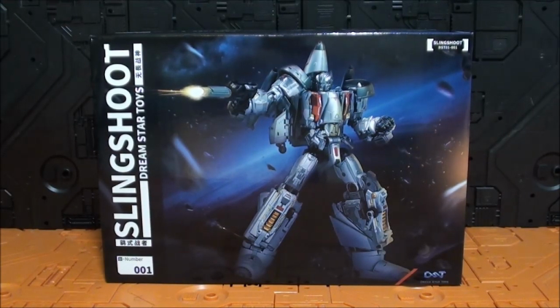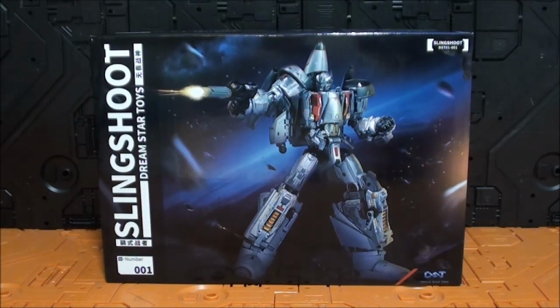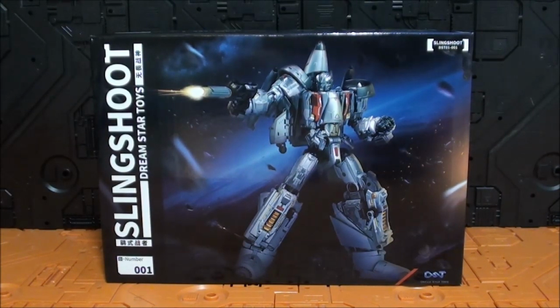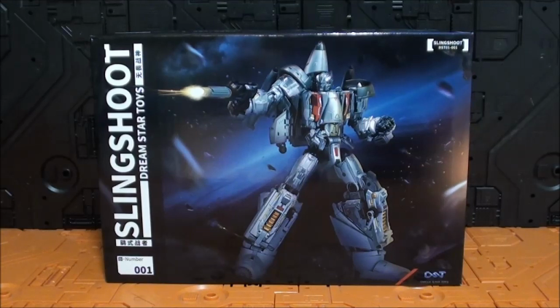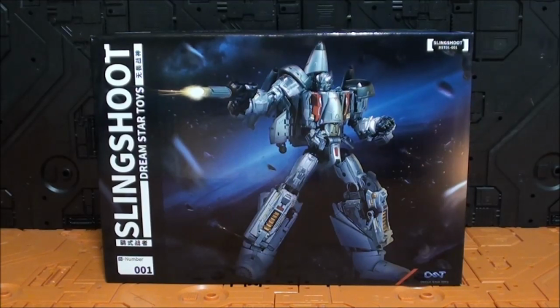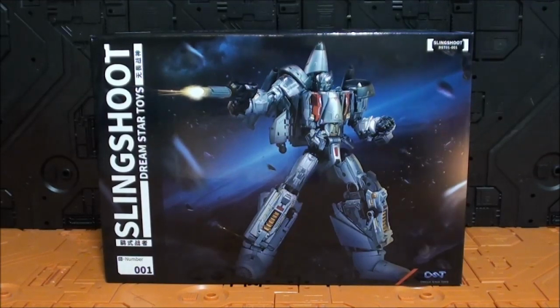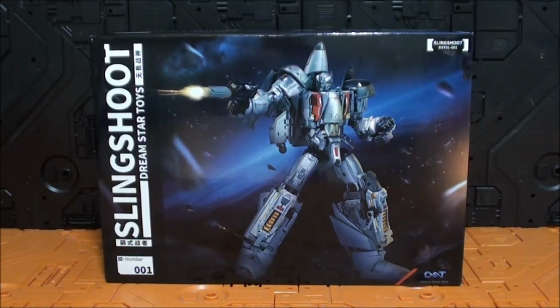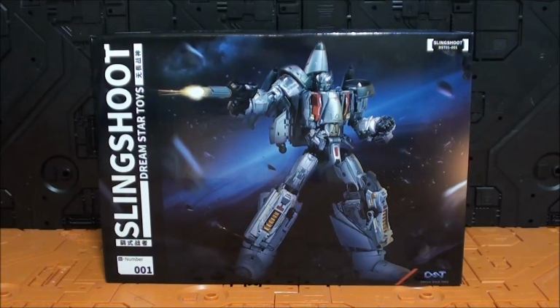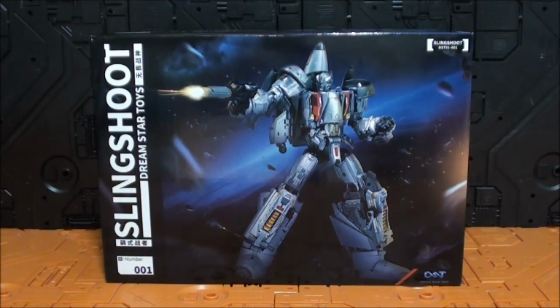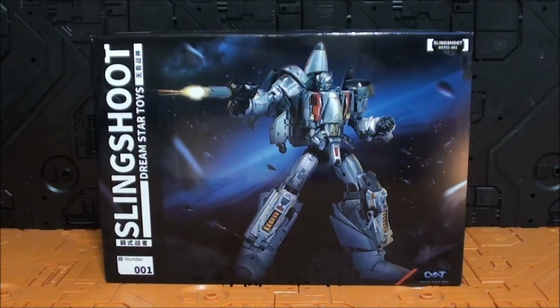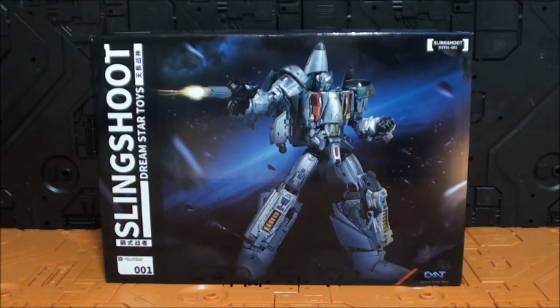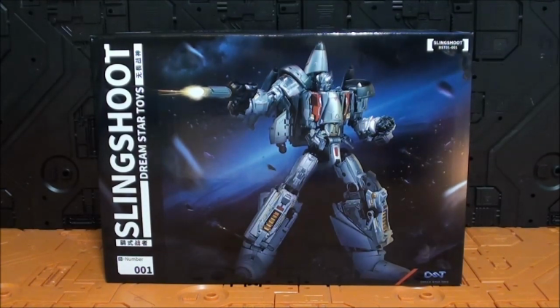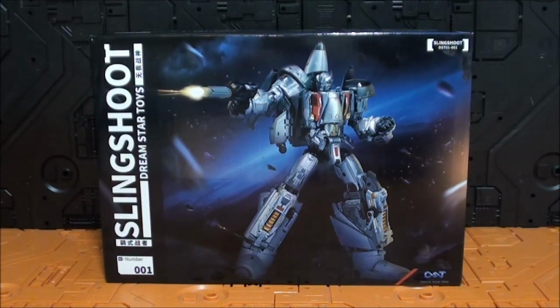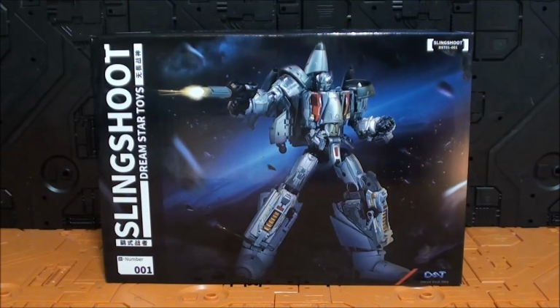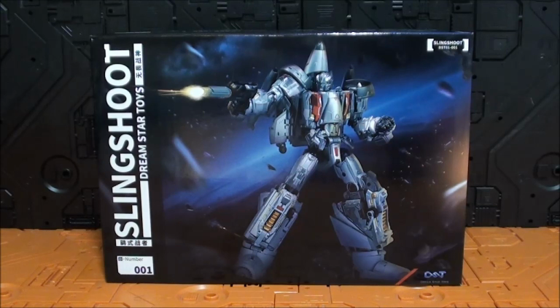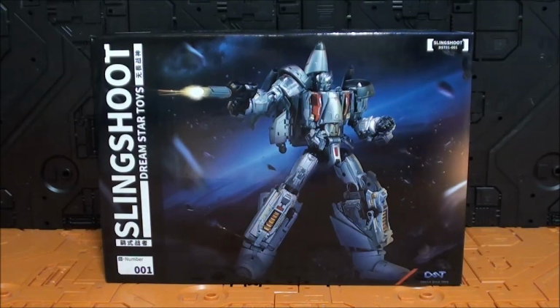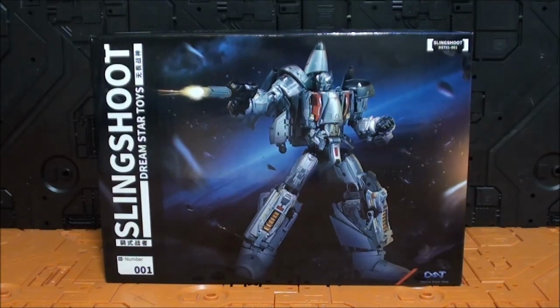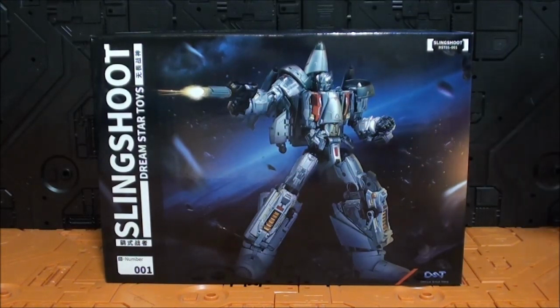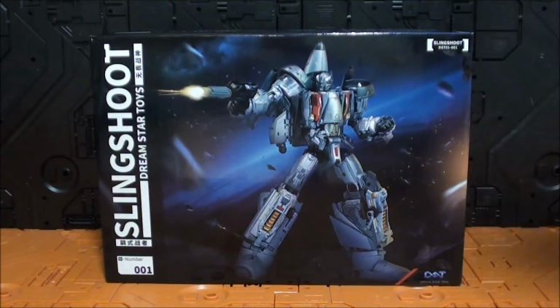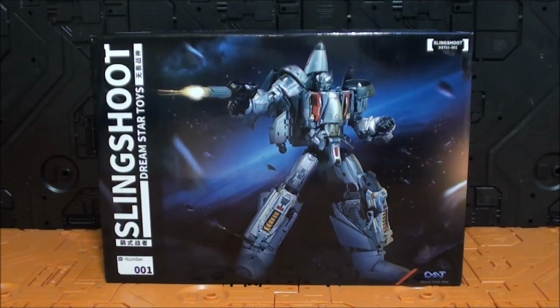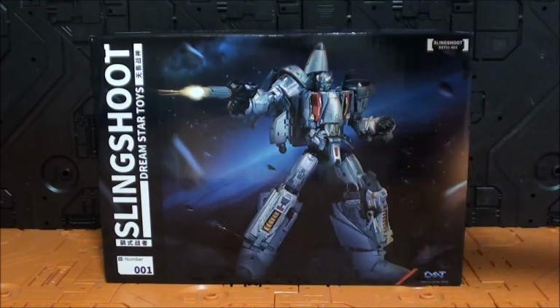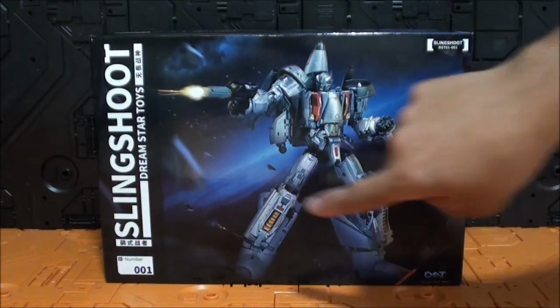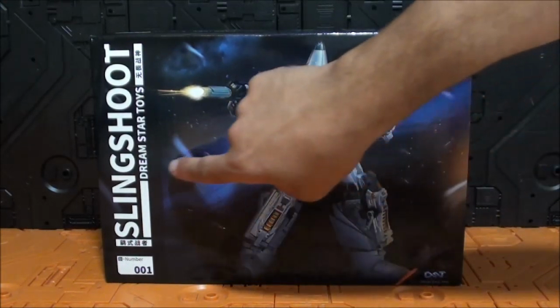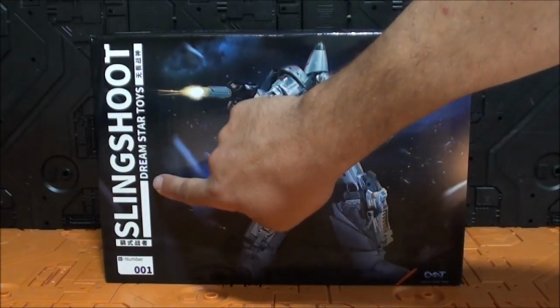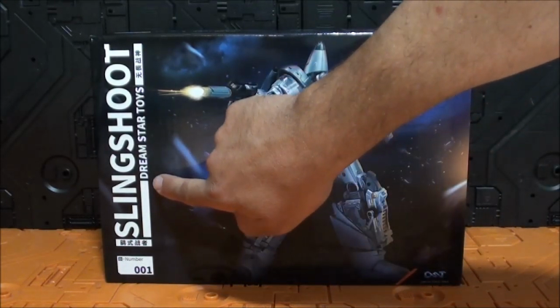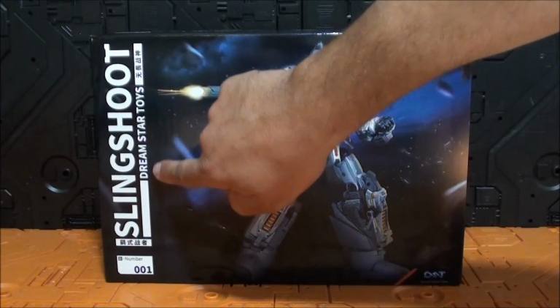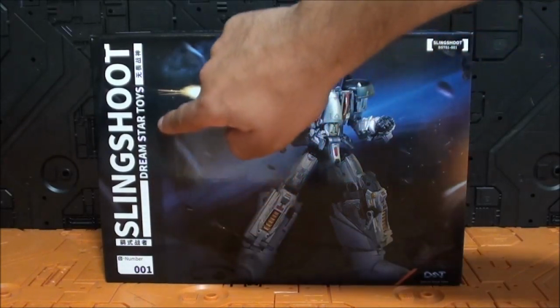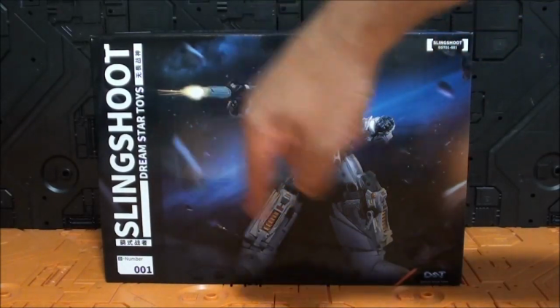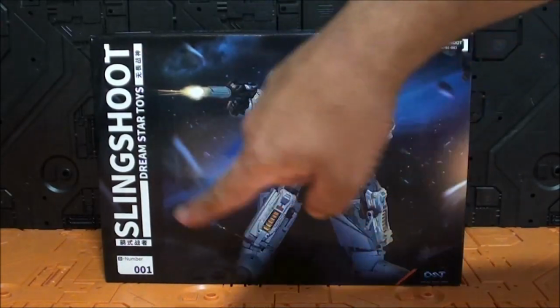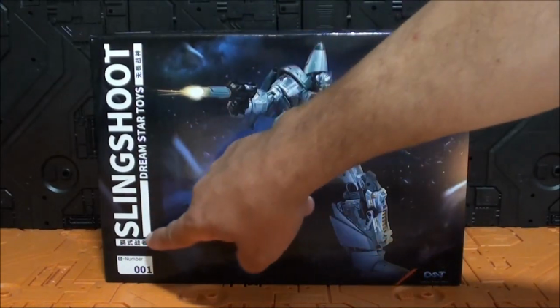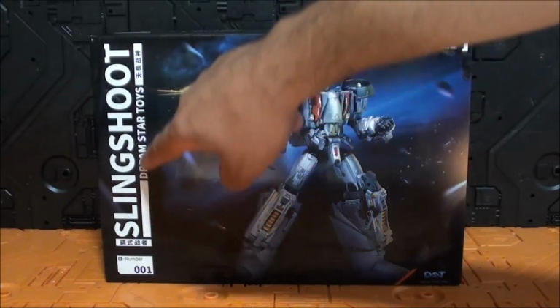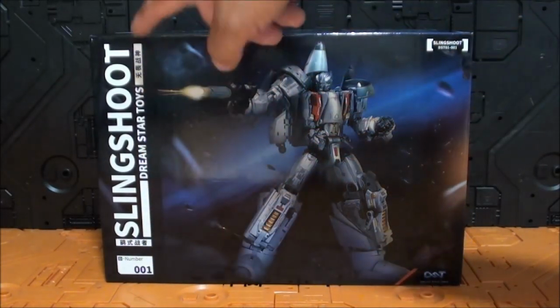Hola Transfans, ¿cómo están ustedes? Soy Javitron y aquí les traigo una nueva videoreview. Es una figura que tenía muchas ganas de revisar, porque es de una nueva marca — no conozco ningún otro trabajo de Dream Star Toys — y se llama Slingshot.